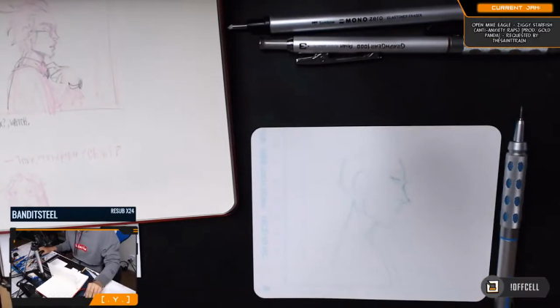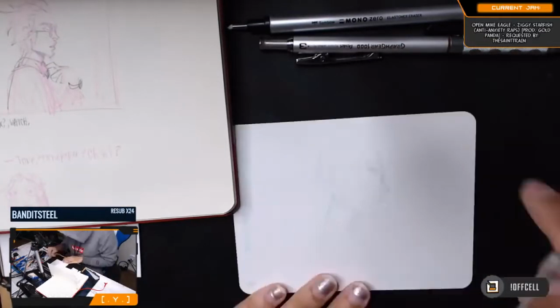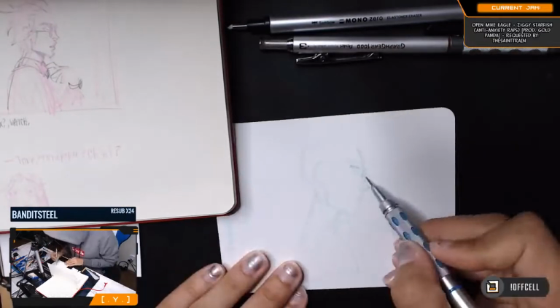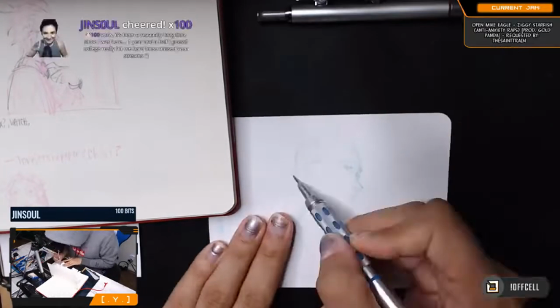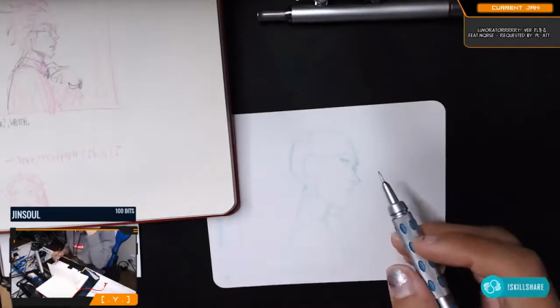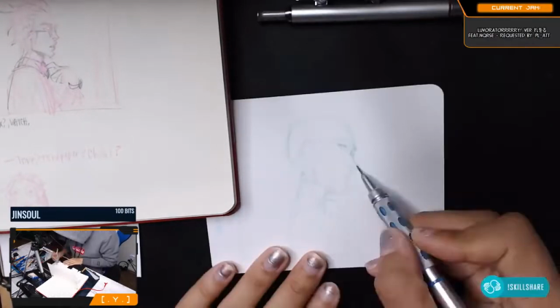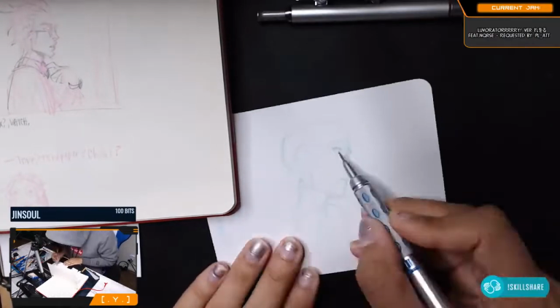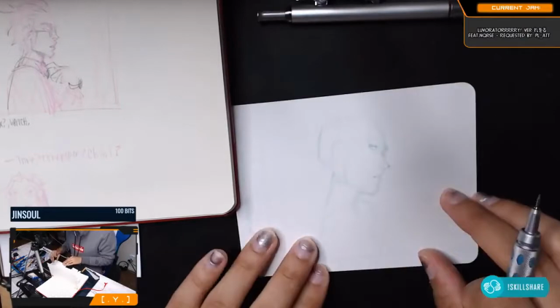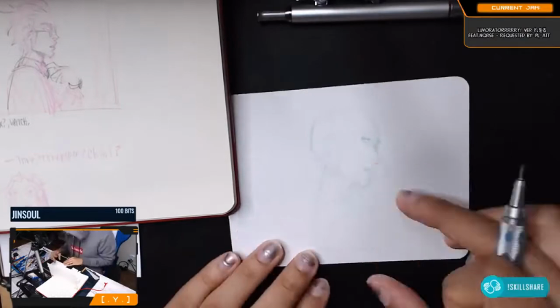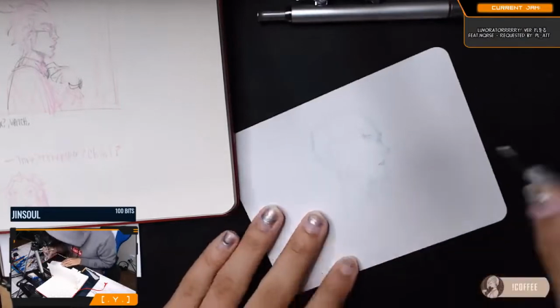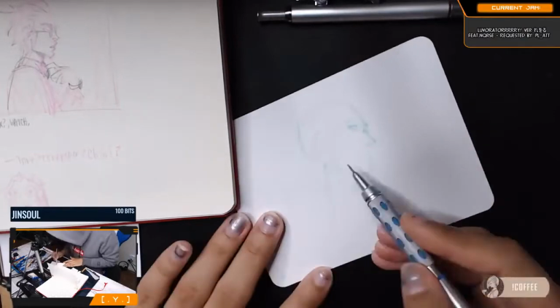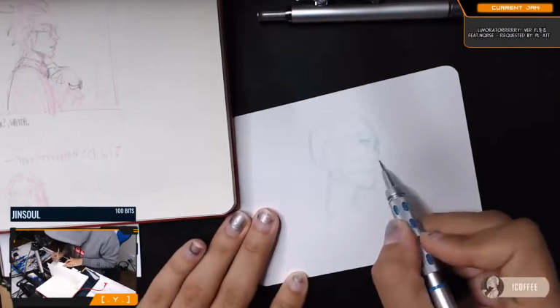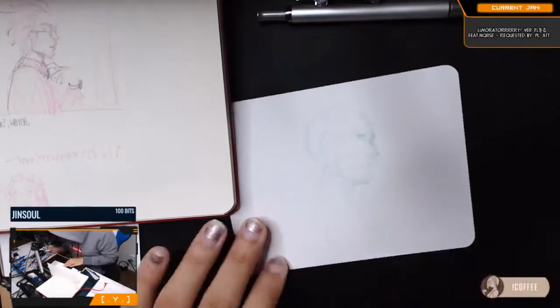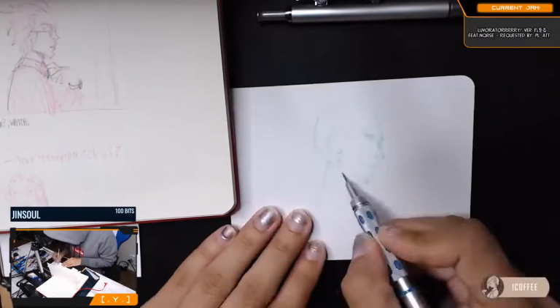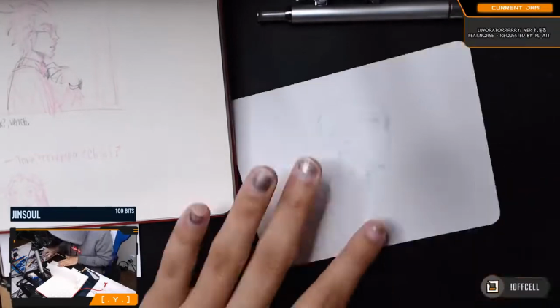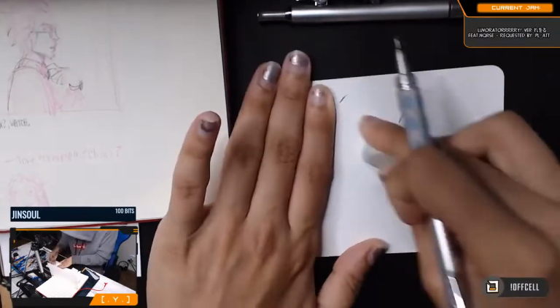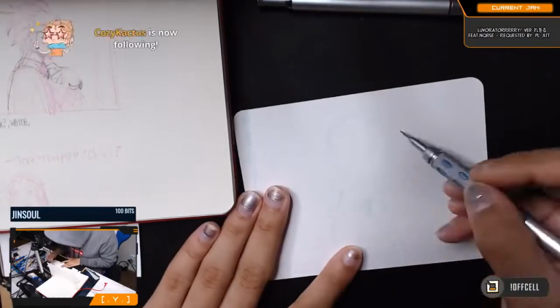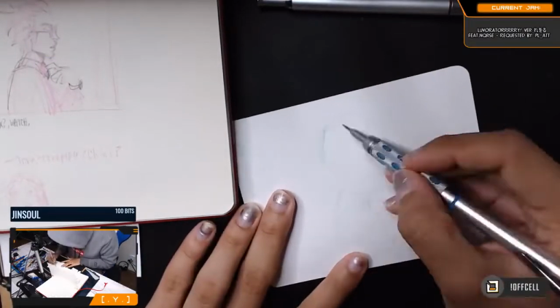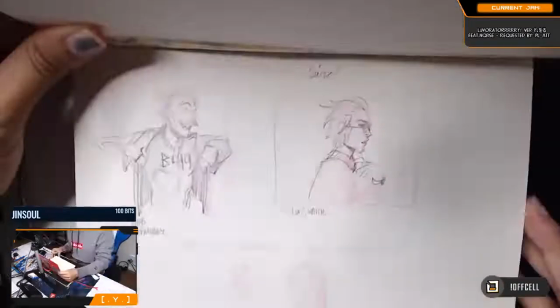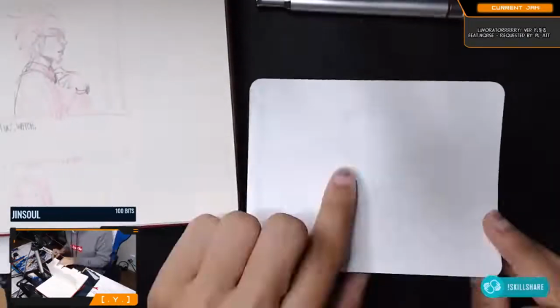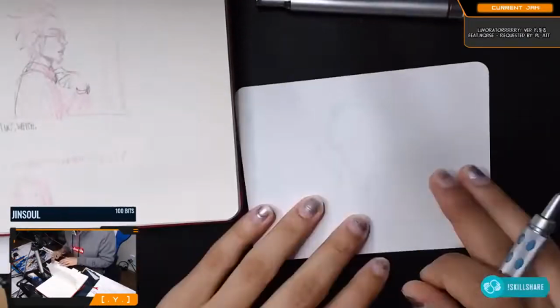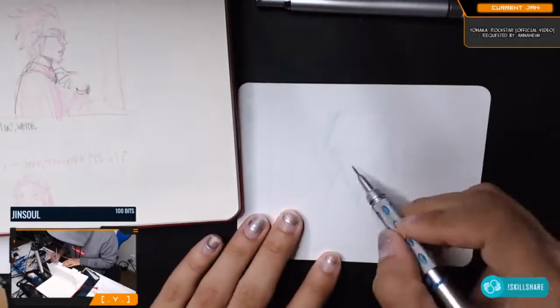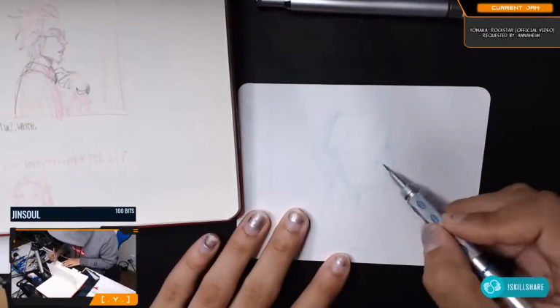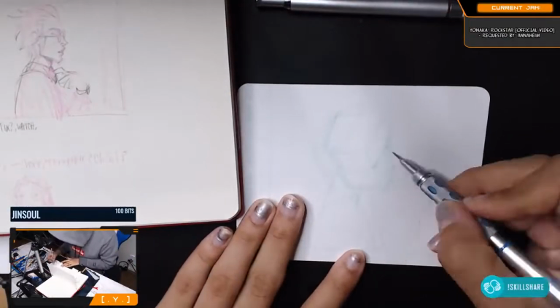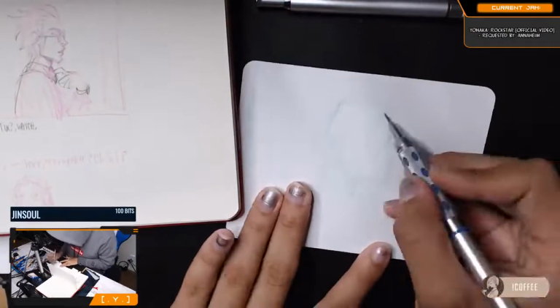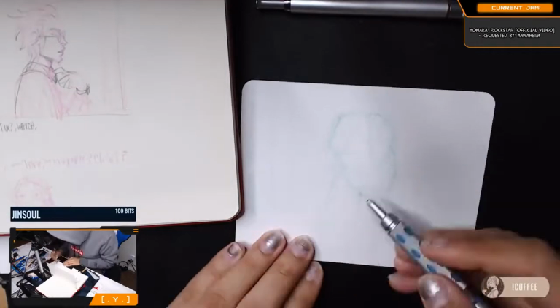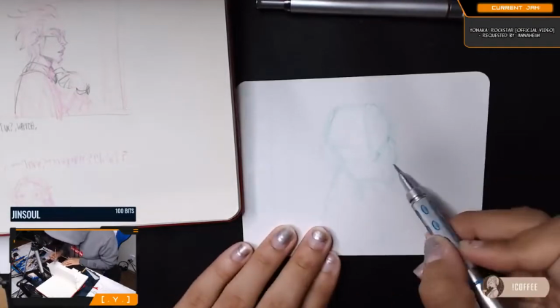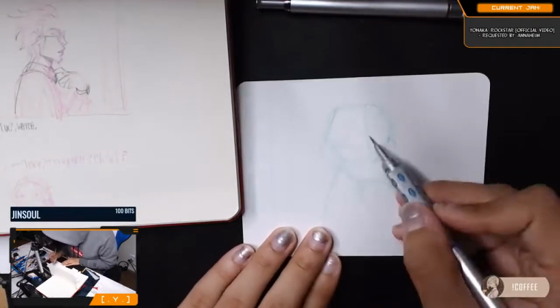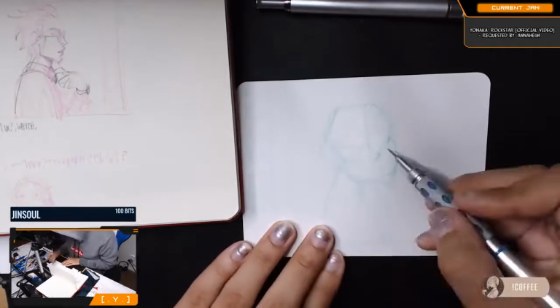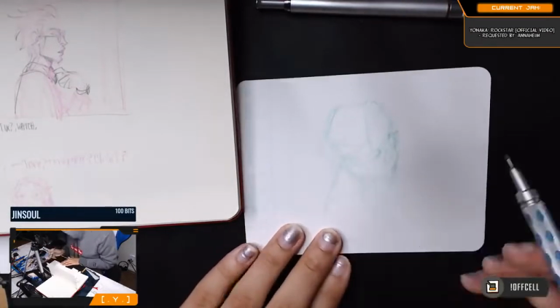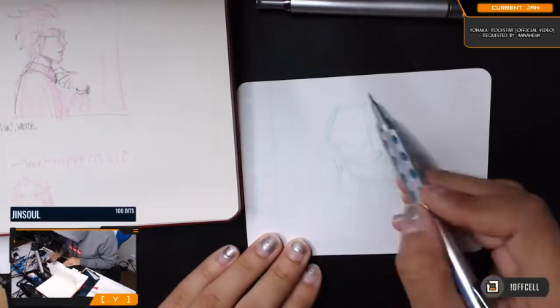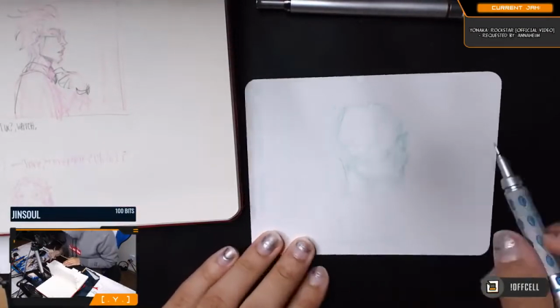I did some of the thumbnails earlier in this red sketchbook, which we did a sketchbook tour of — I'll put a link to that in the upper right corner.